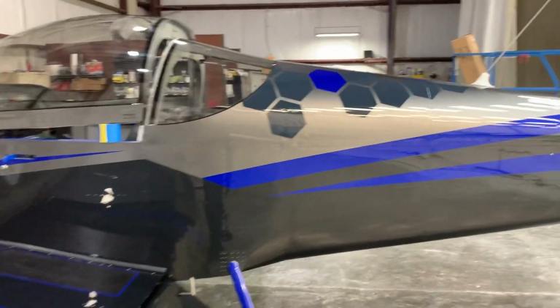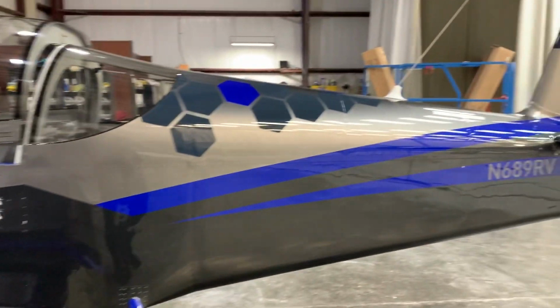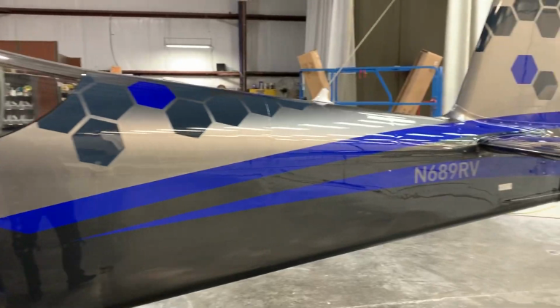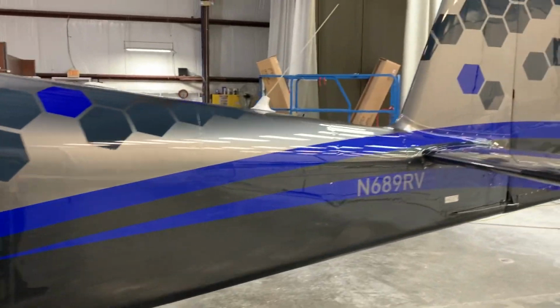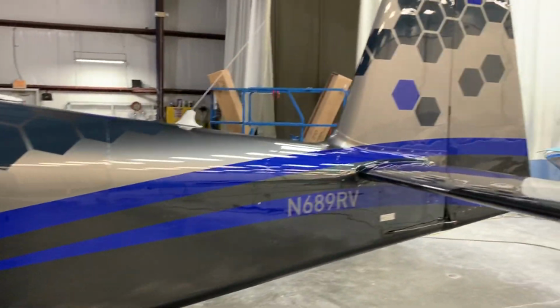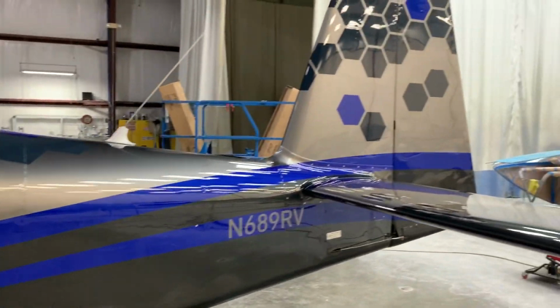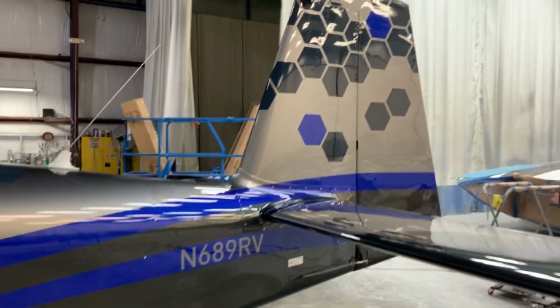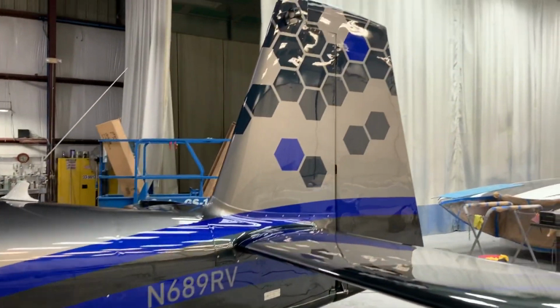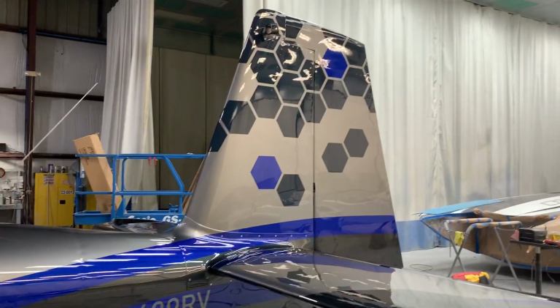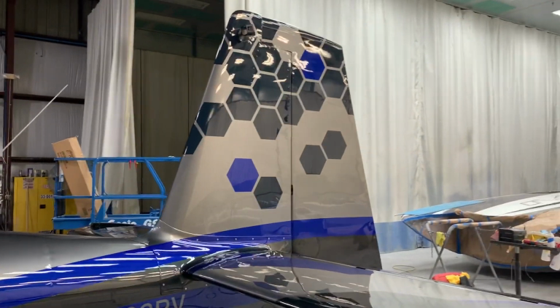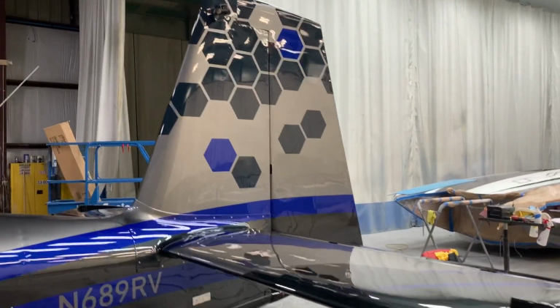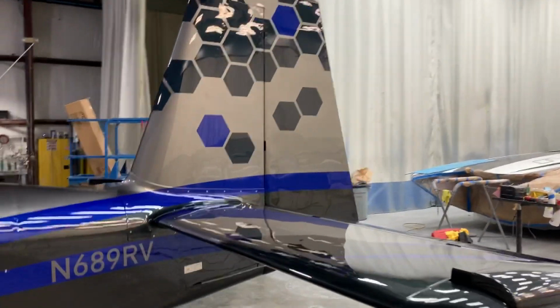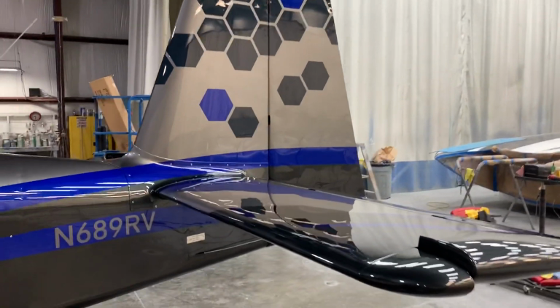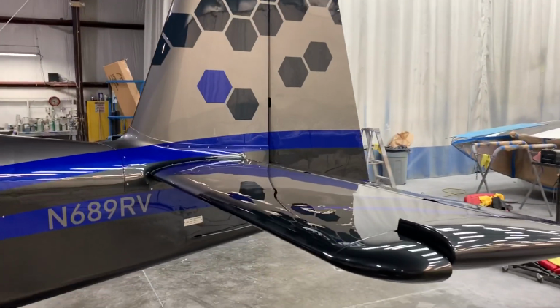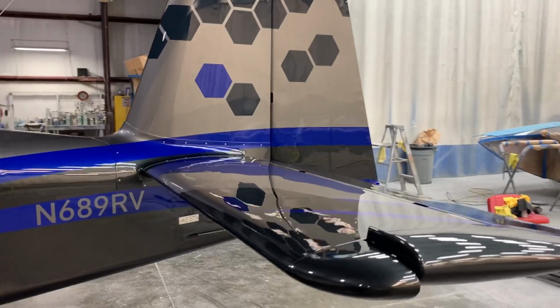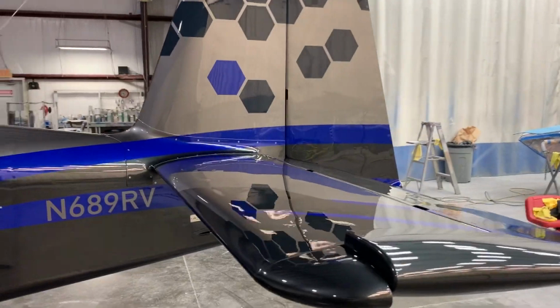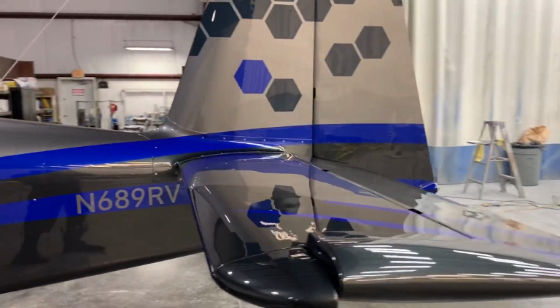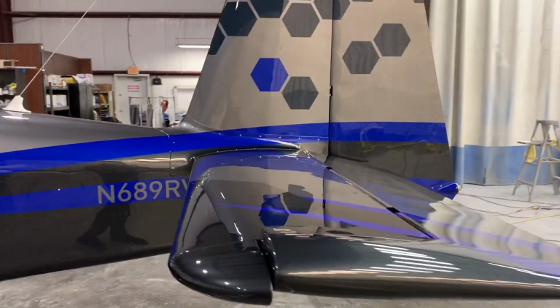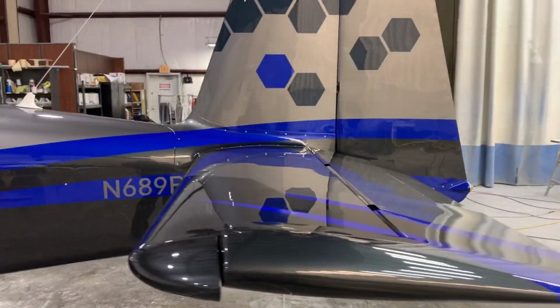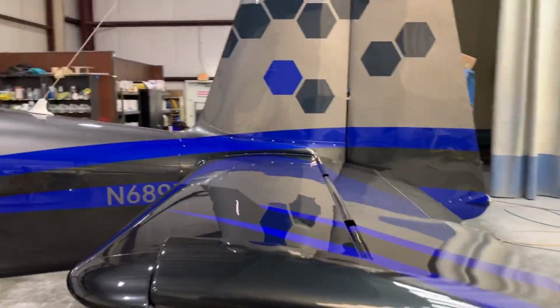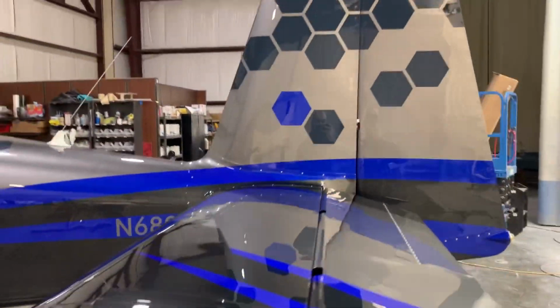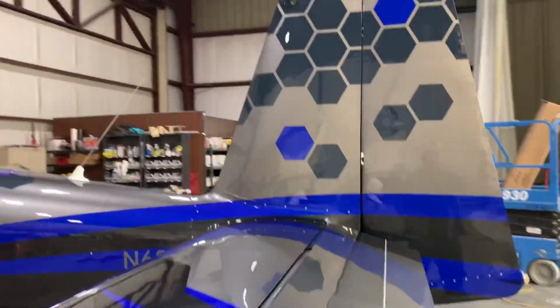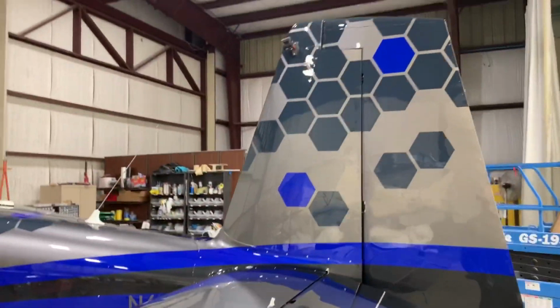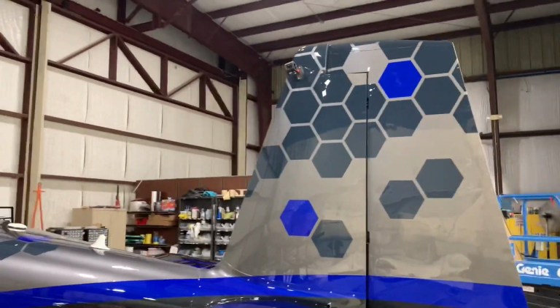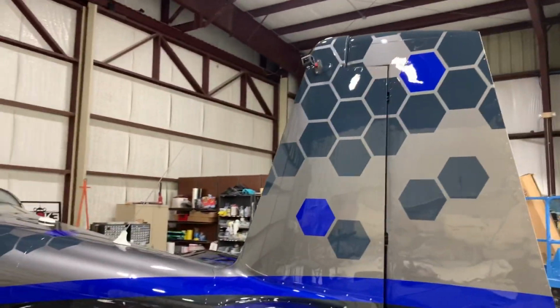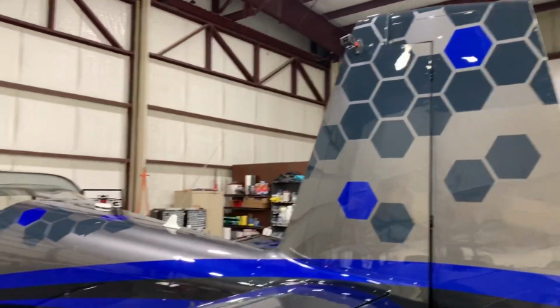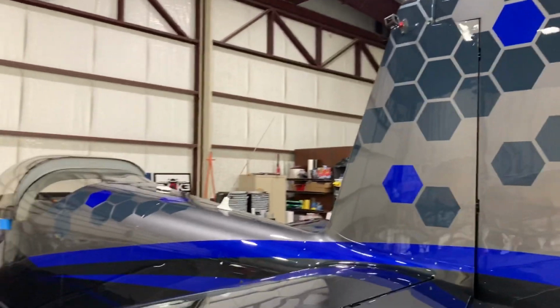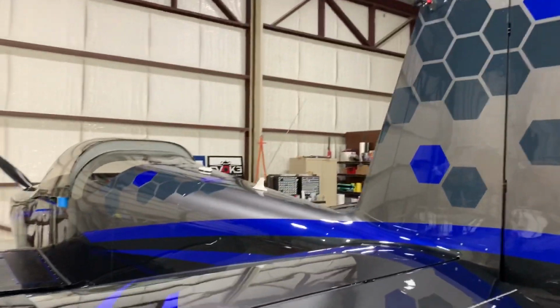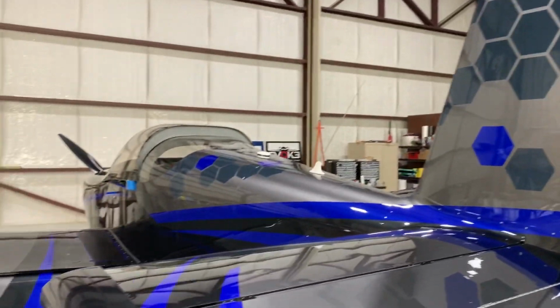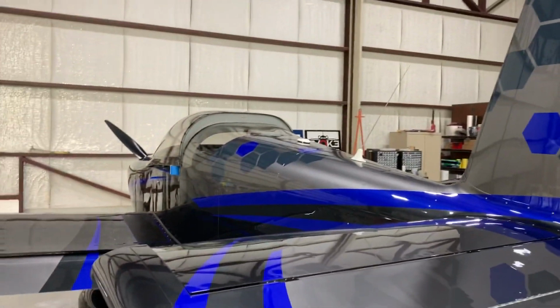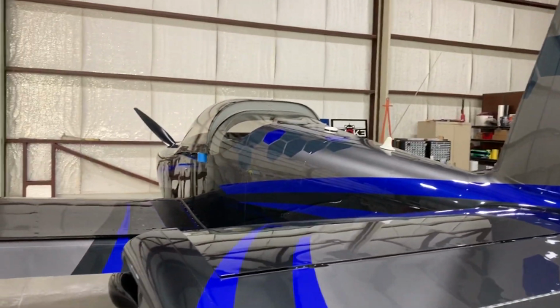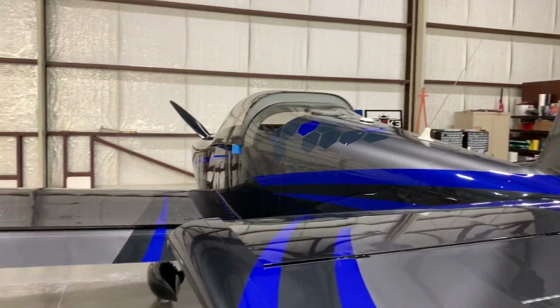I can't wait to see this outside in sunlight, Ryan. It looks fantastic. Just a quick teaser — more to come.